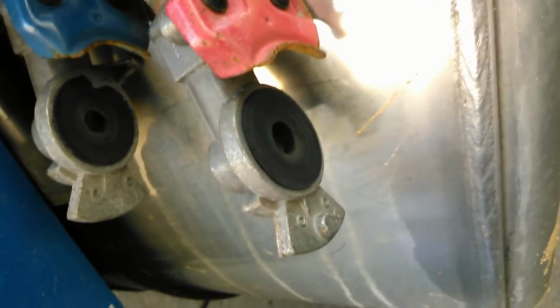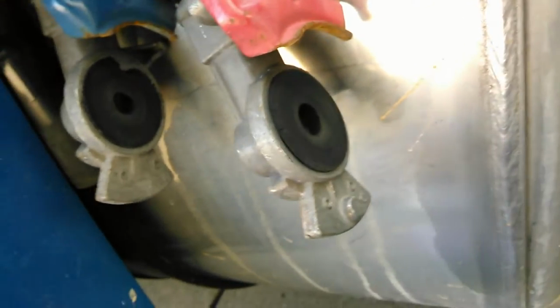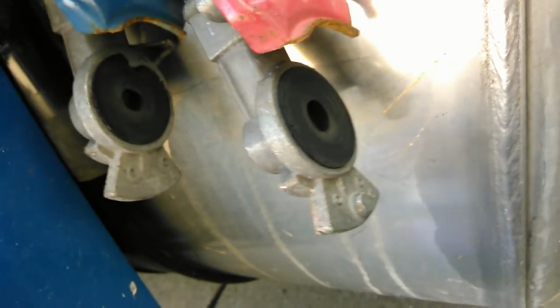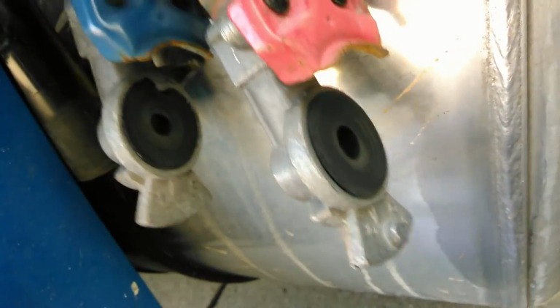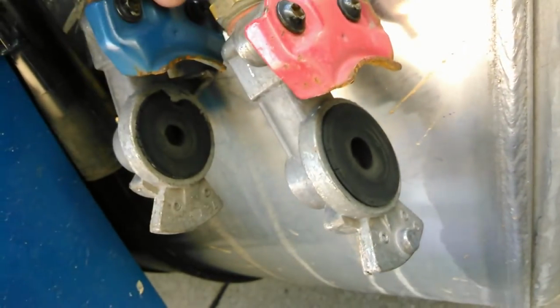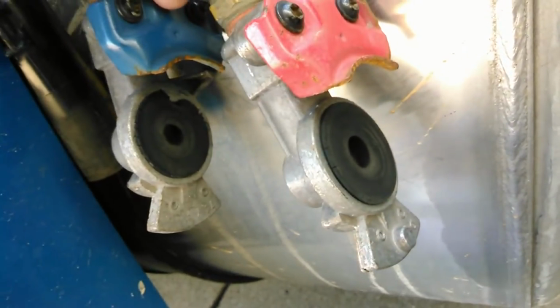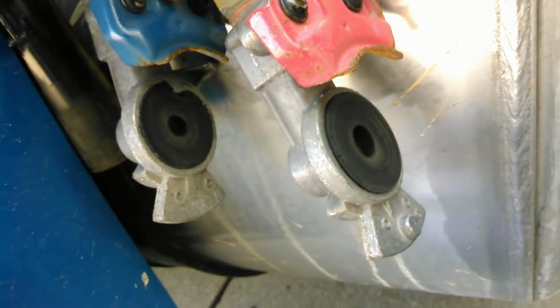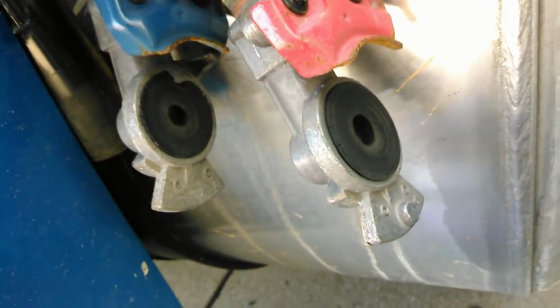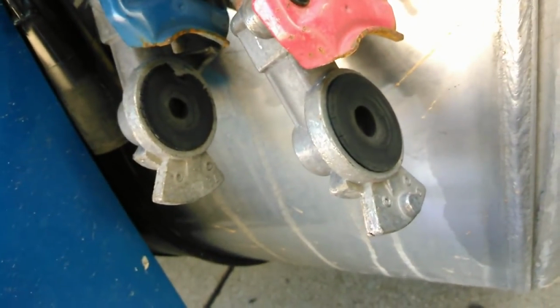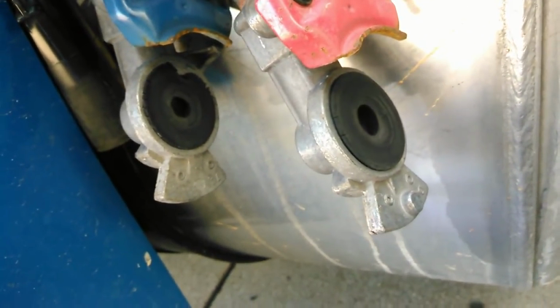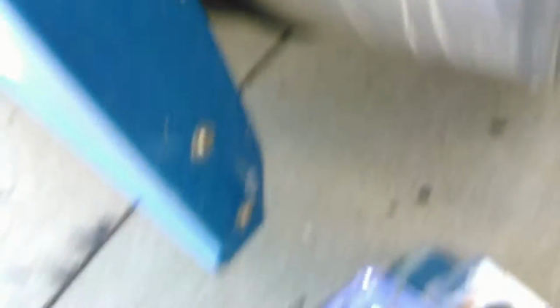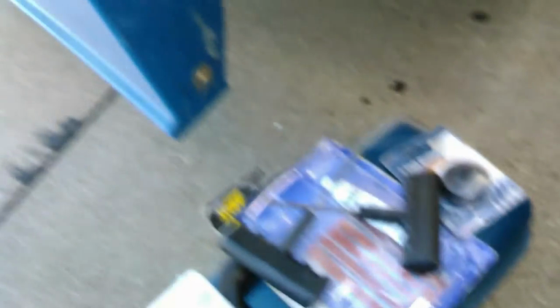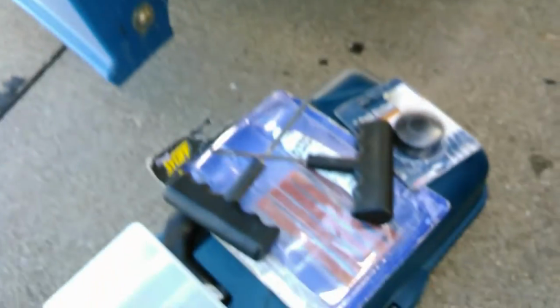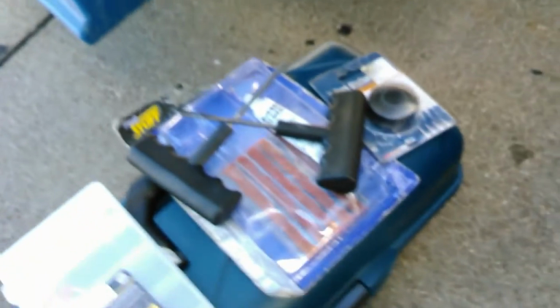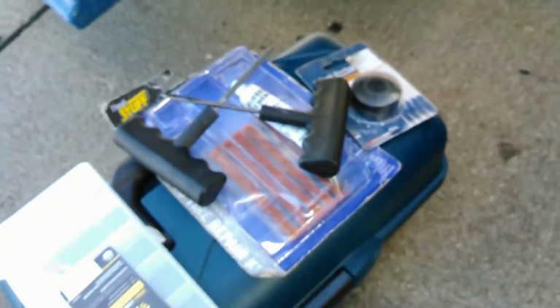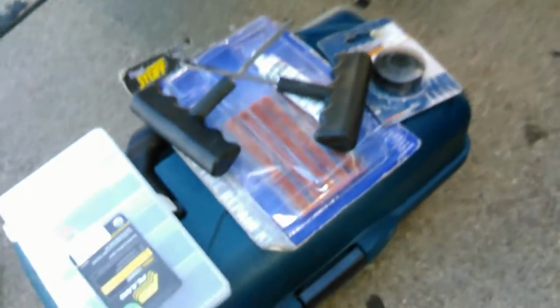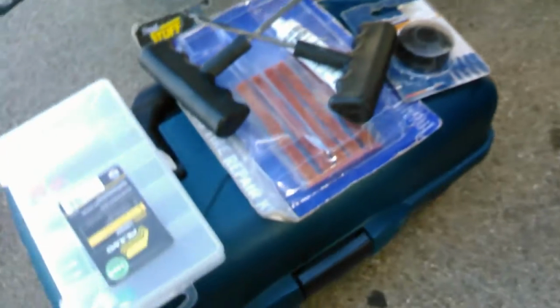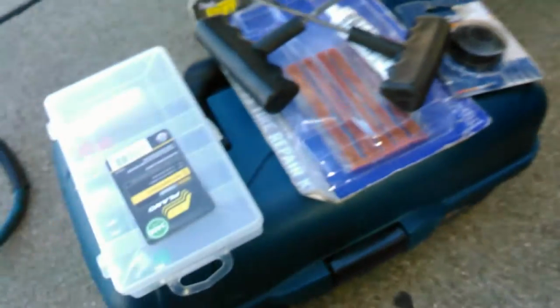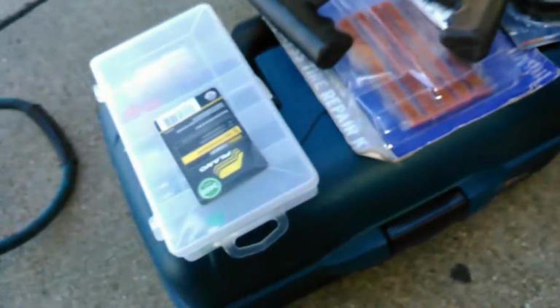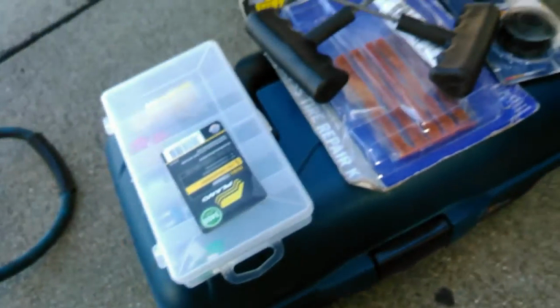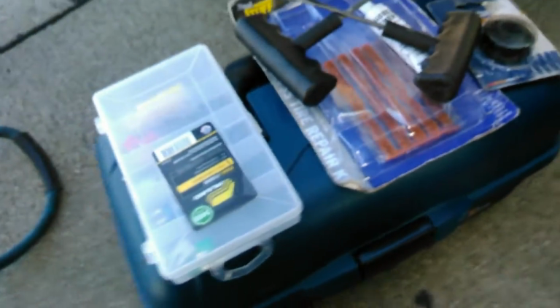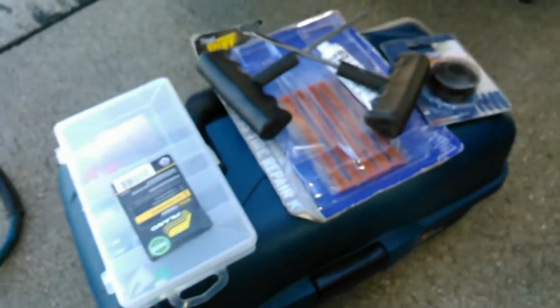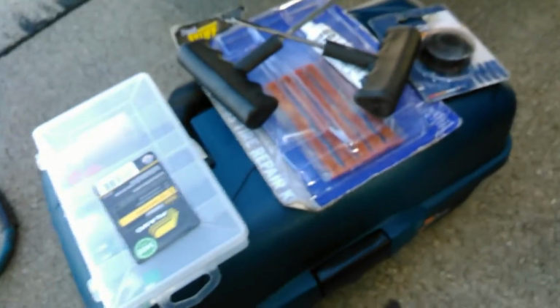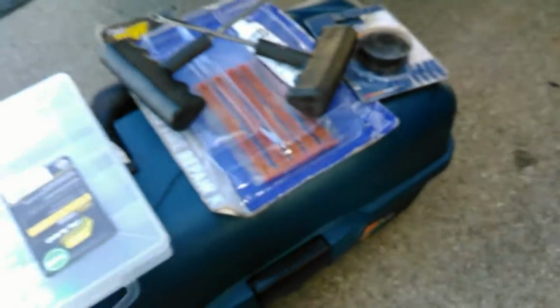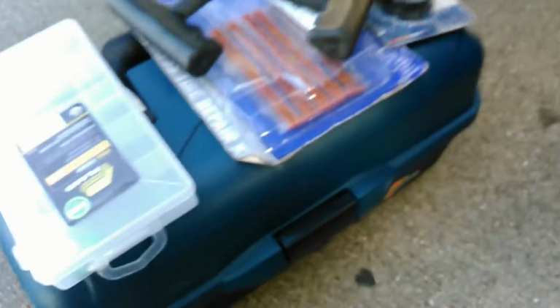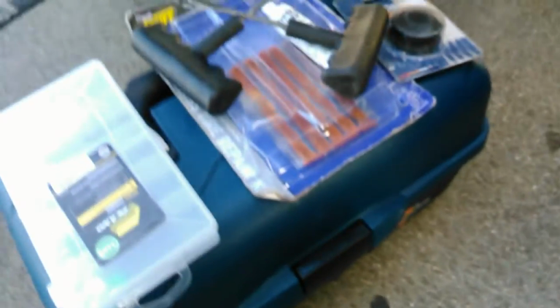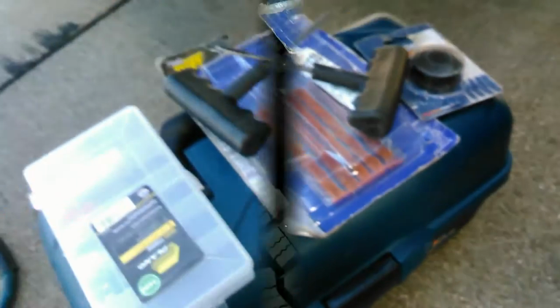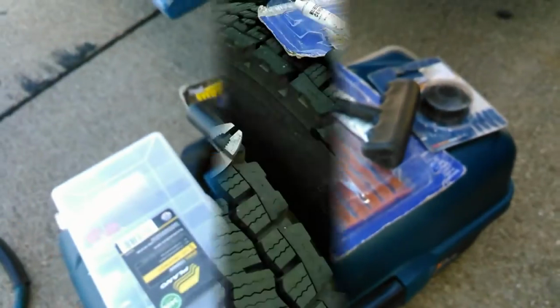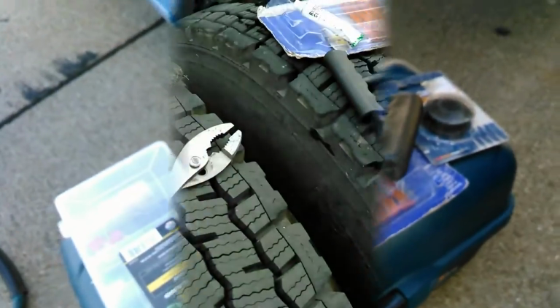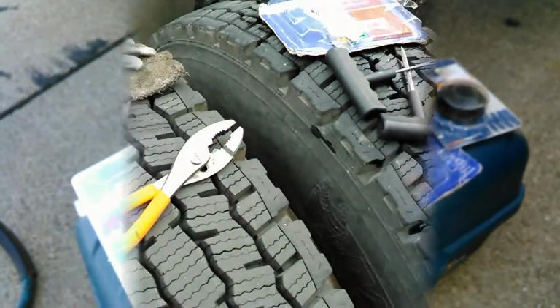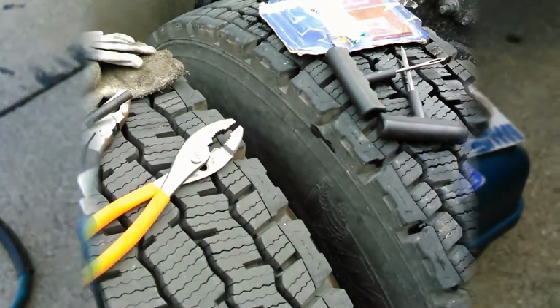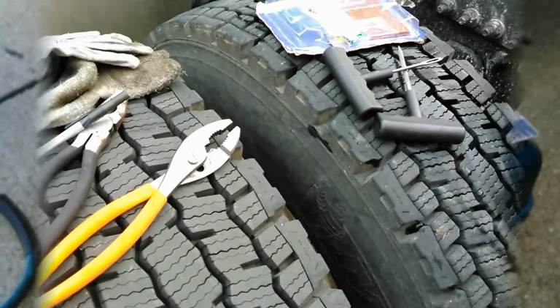My other toolbox is at the house, I just happened to have this one with me, and saved myself a tow fee. I'll show some more stuff I keep in the truck. You can get these pieces at Harbor Freight.